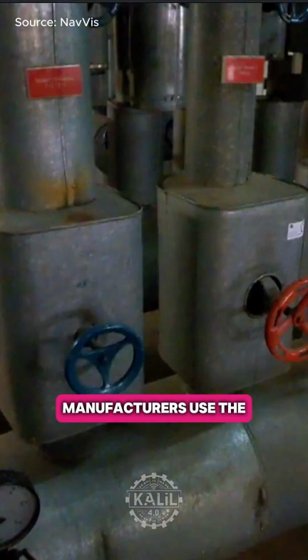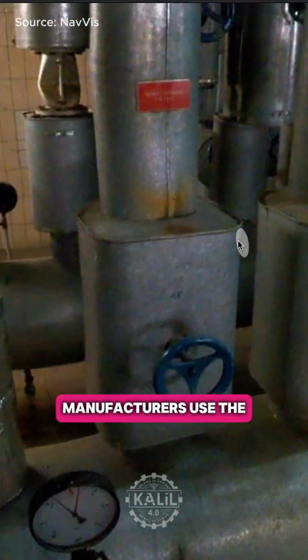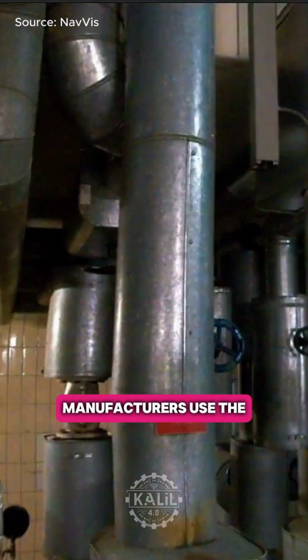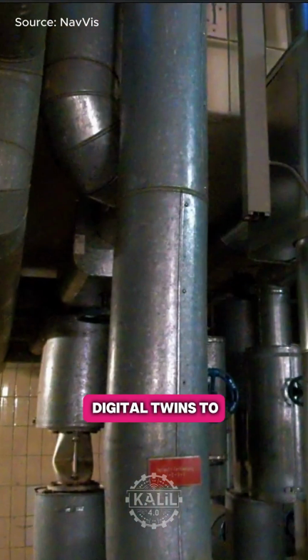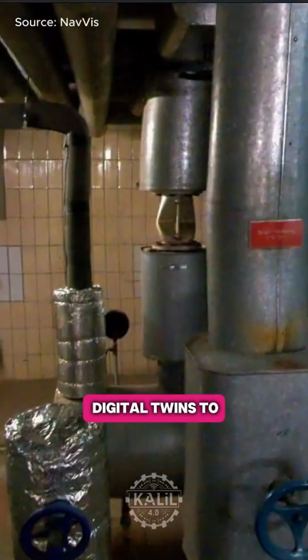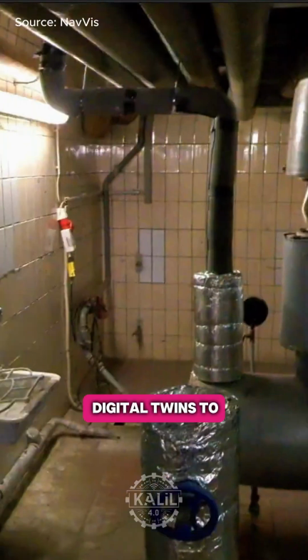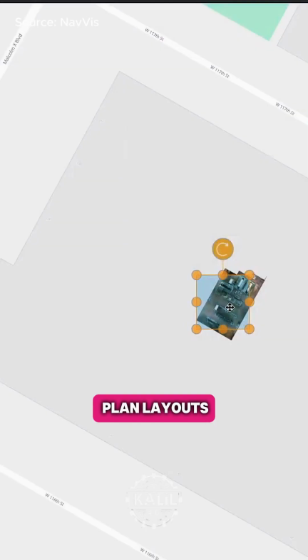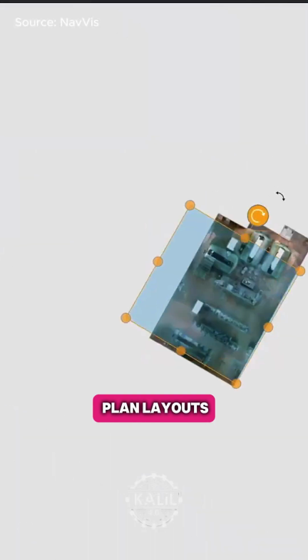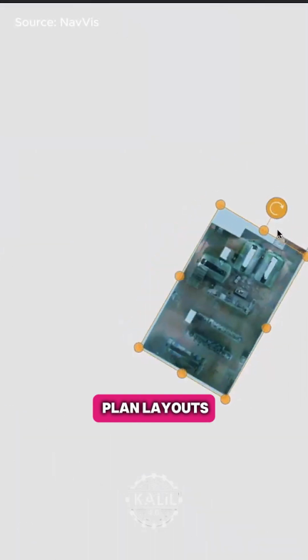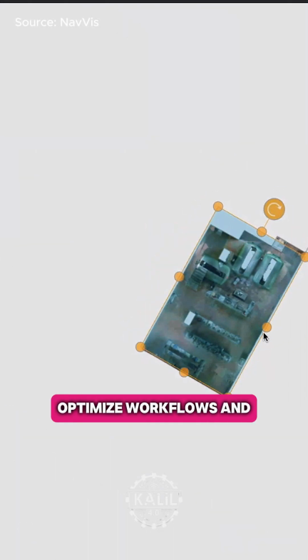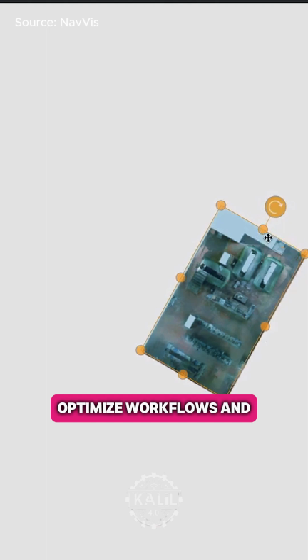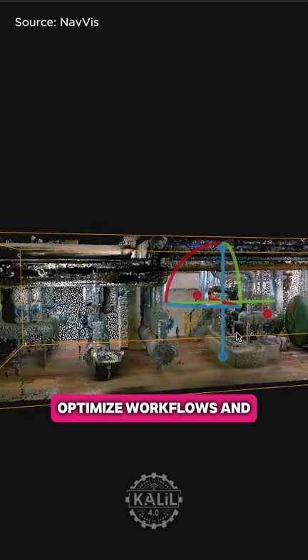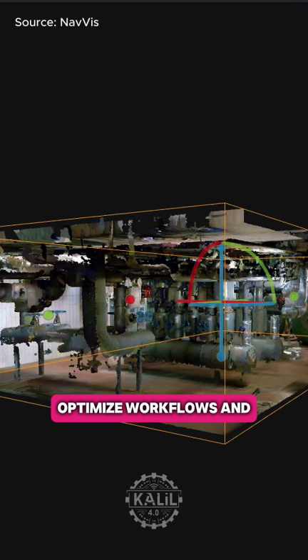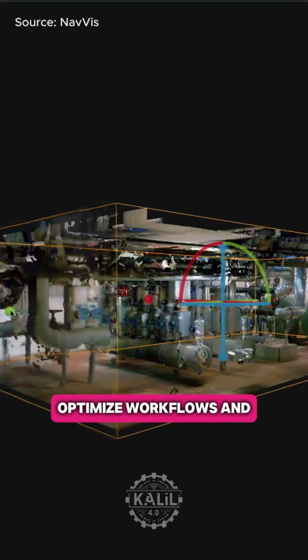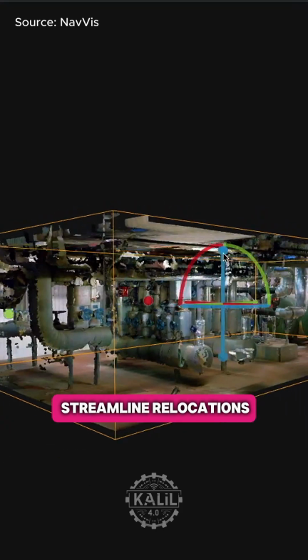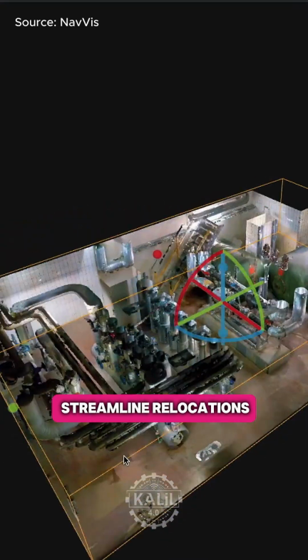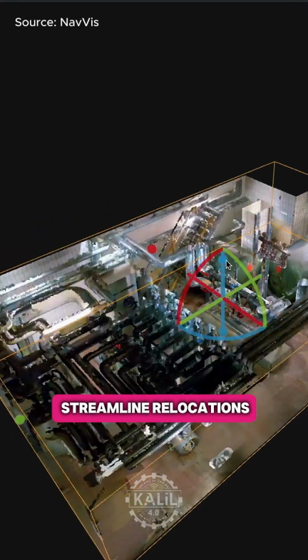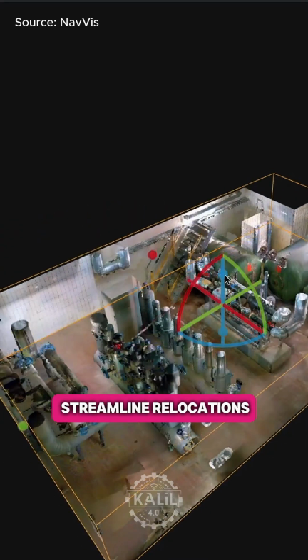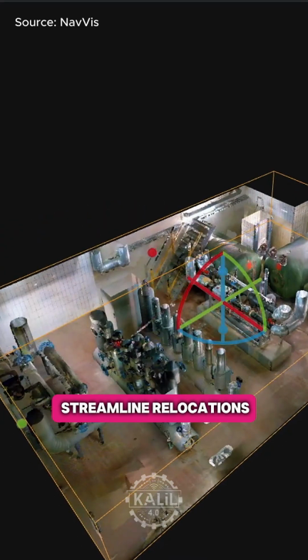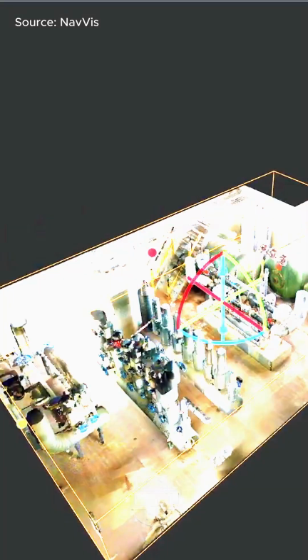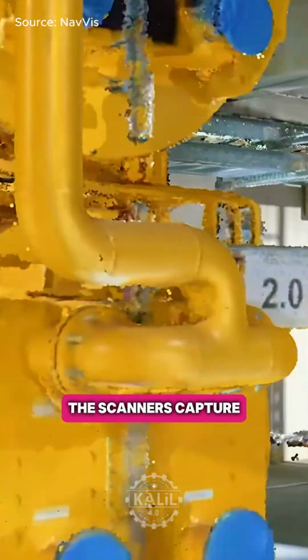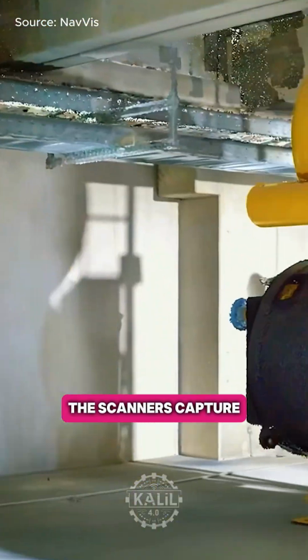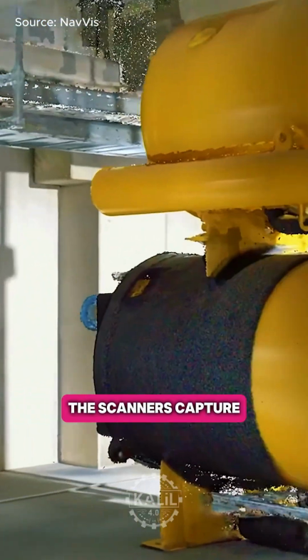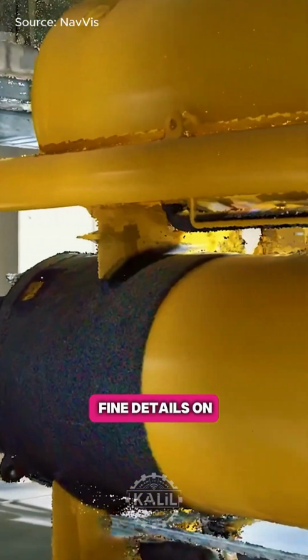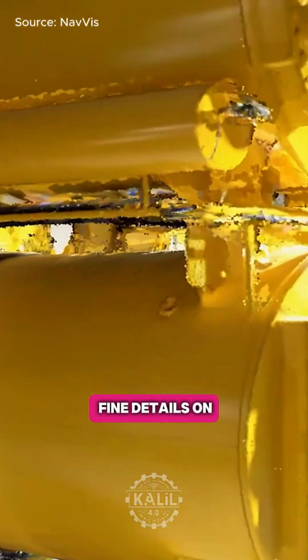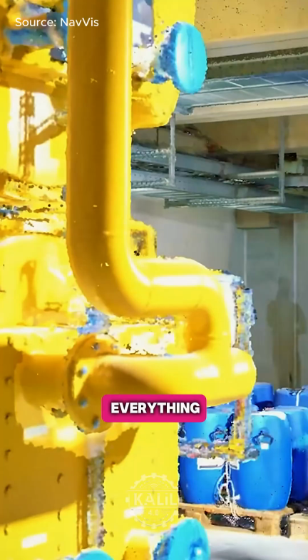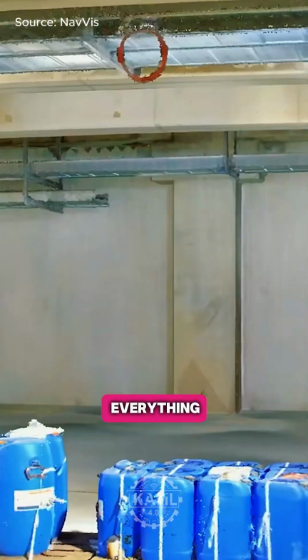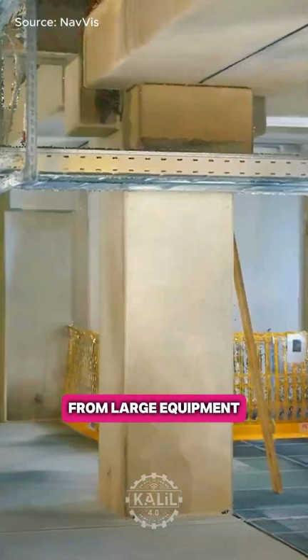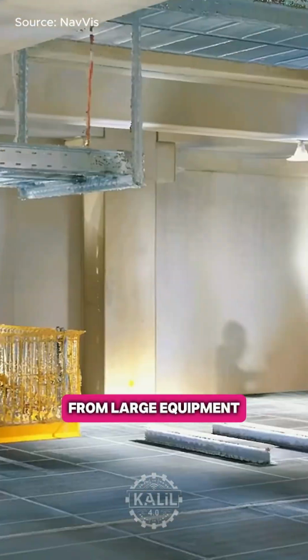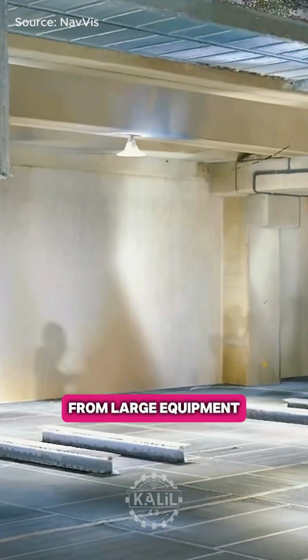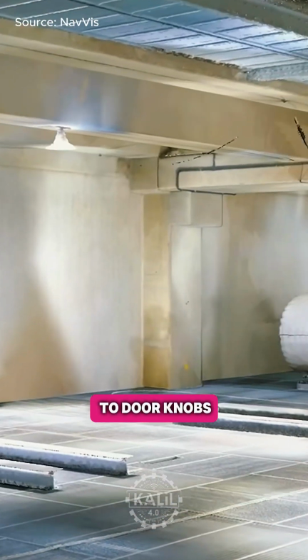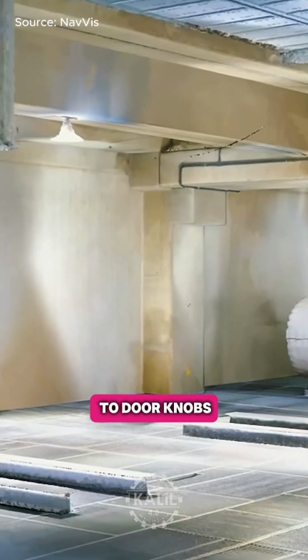Manufacturers use the digital twins to plan layouts, optimize workflows, and streamline relocations. The scanners capture fine details on everything from large equipment to door knobs.